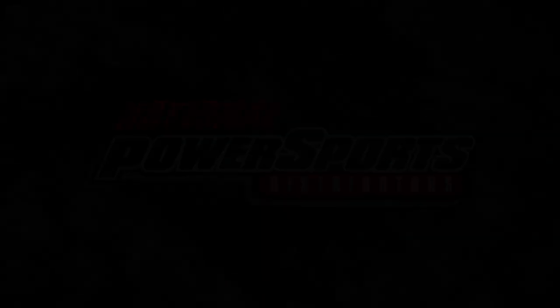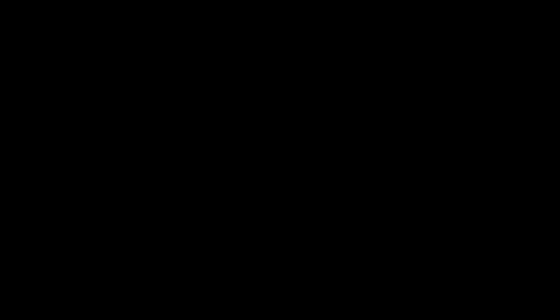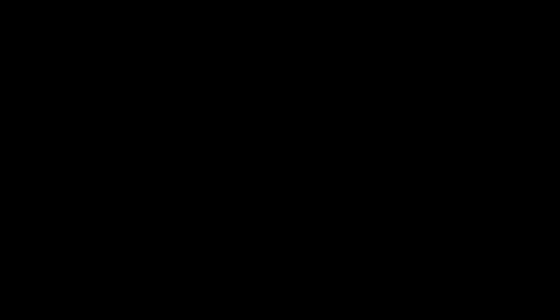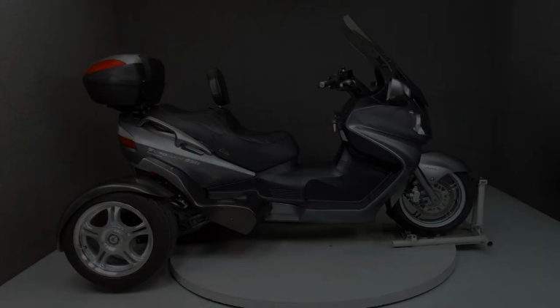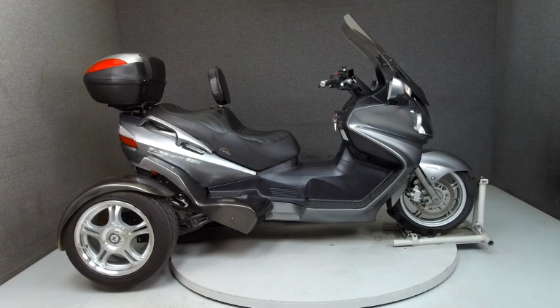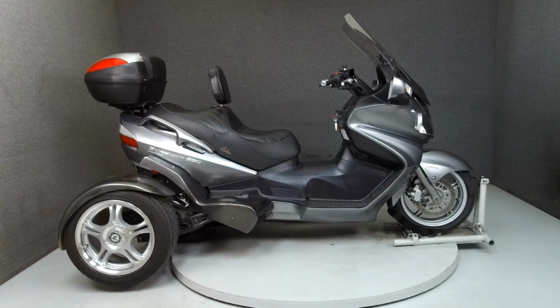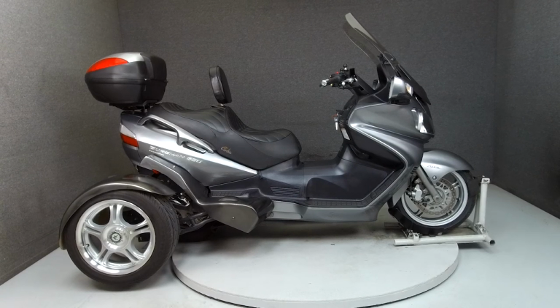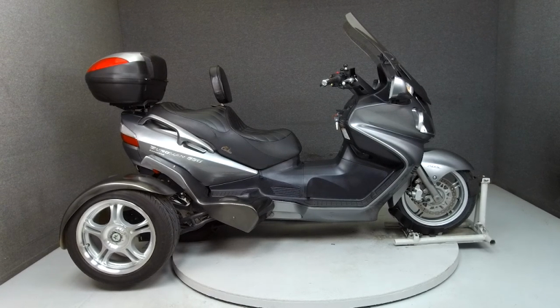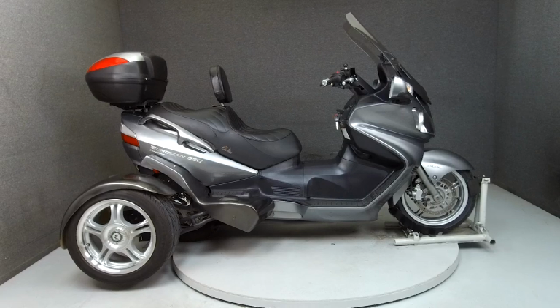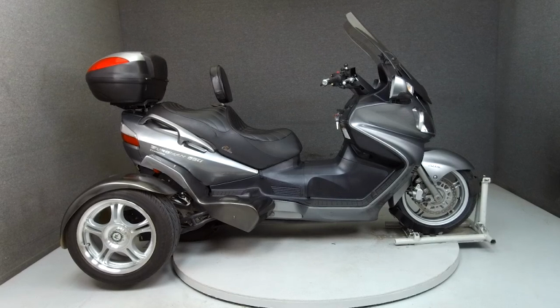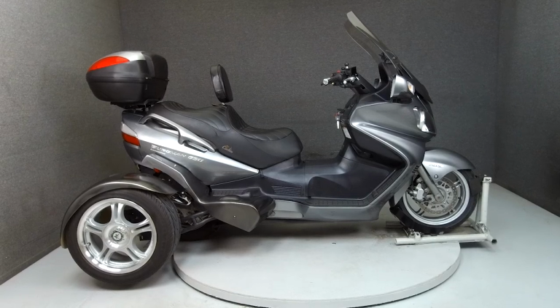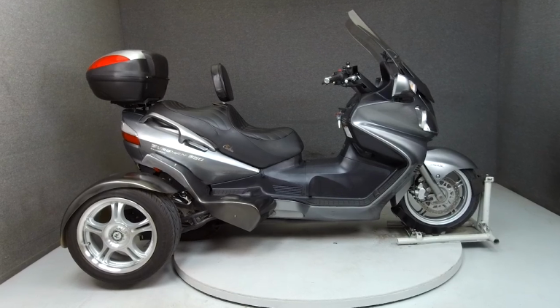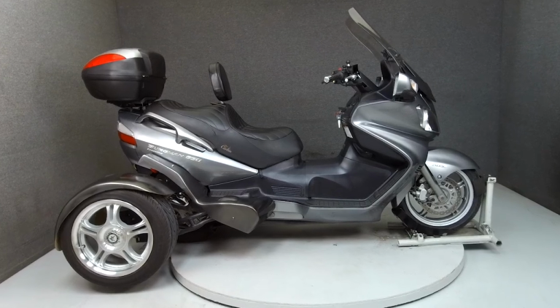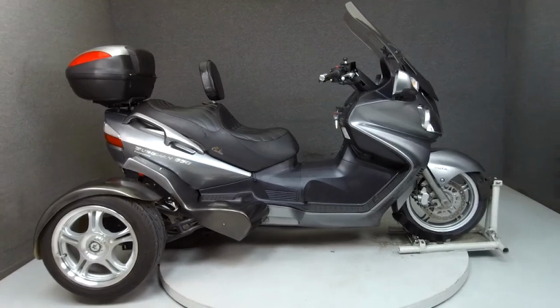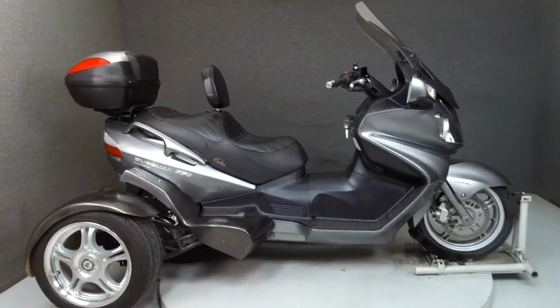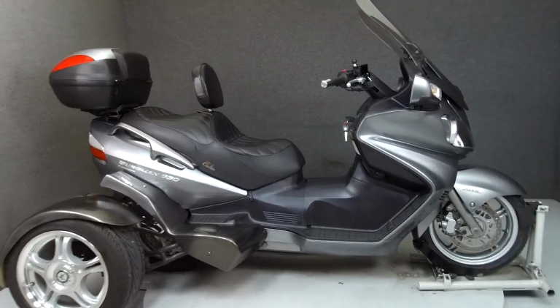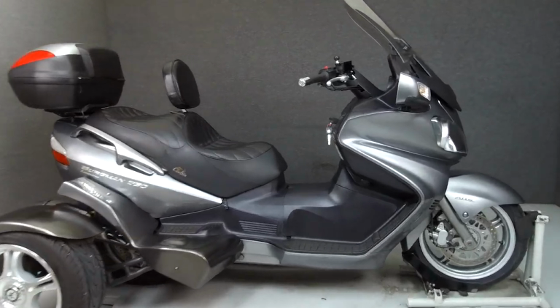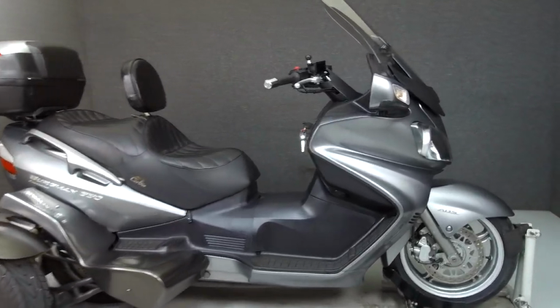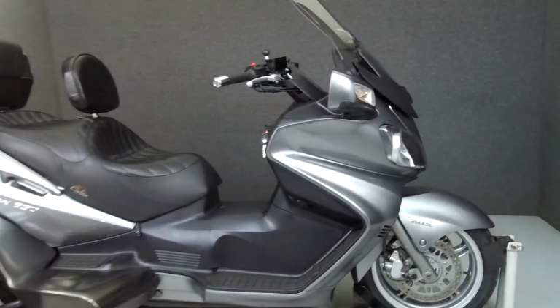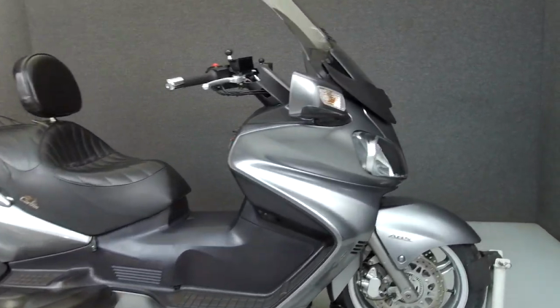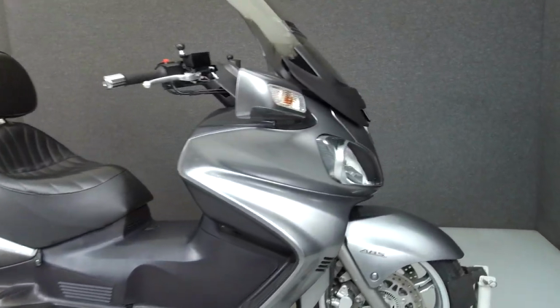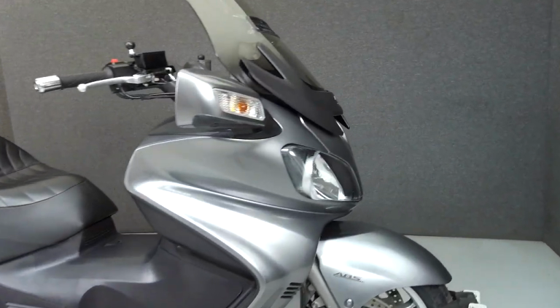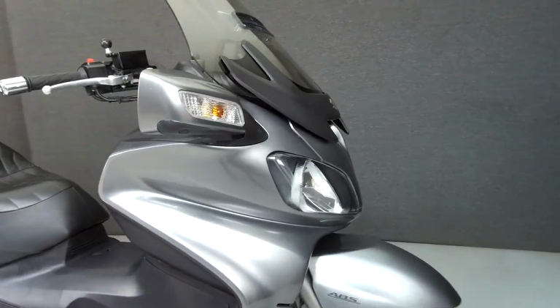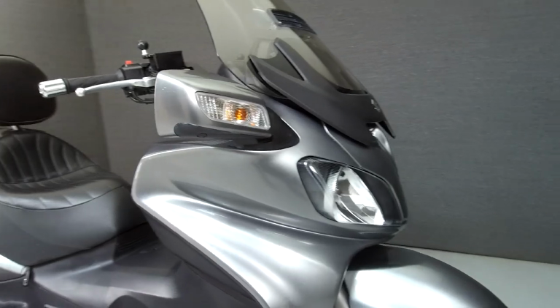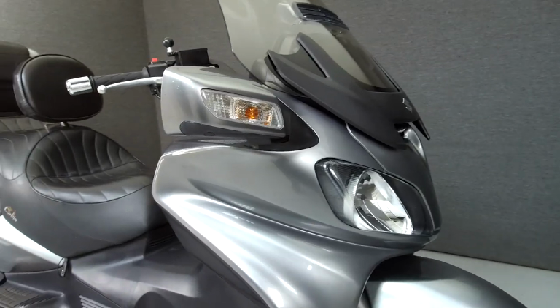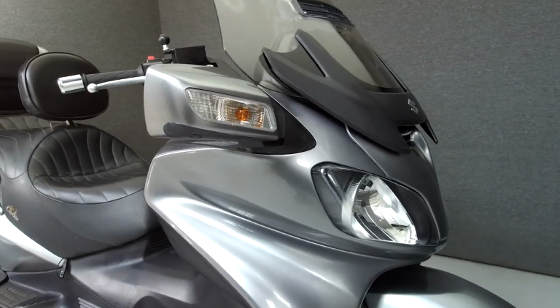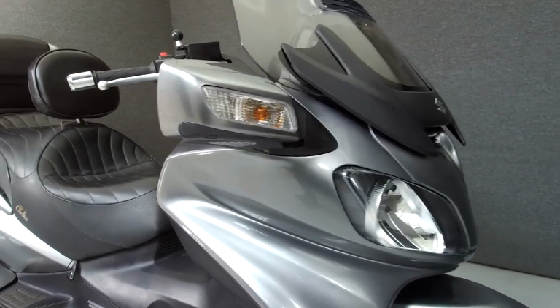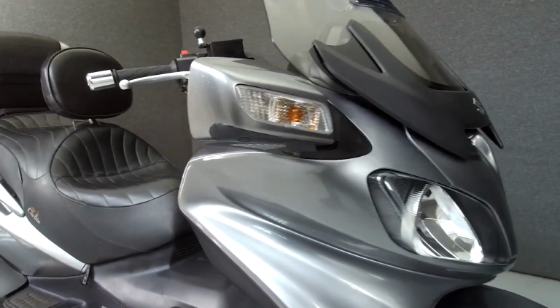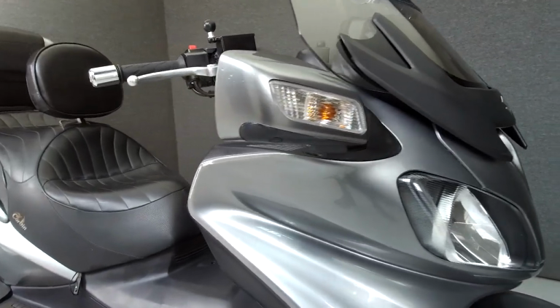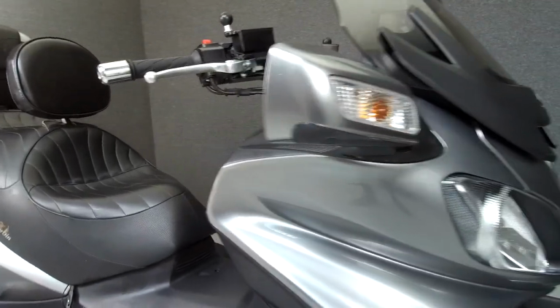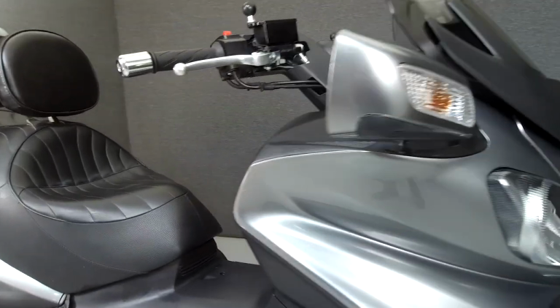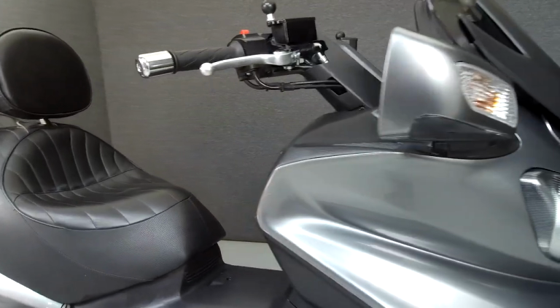Hey everyone, this is Keegan from National Power Sports. Today we're taking a look at this 2011 Suzuki Bergman 650 with 8,712 miles.